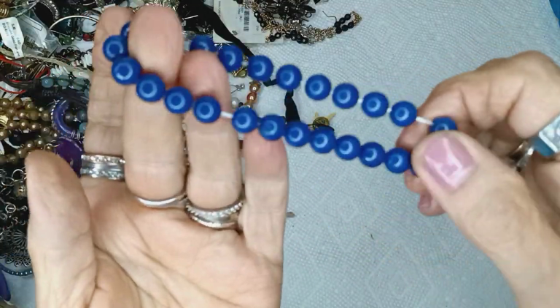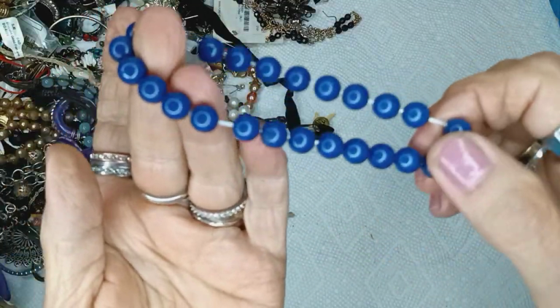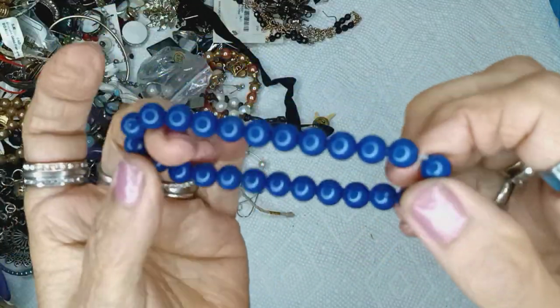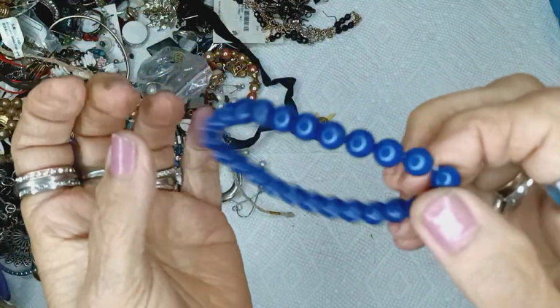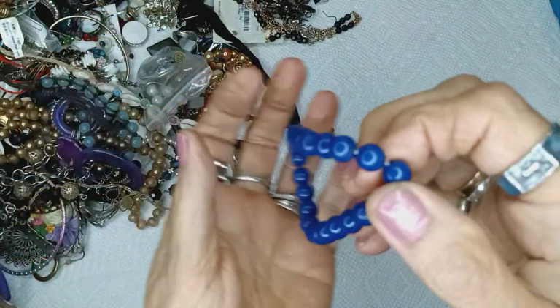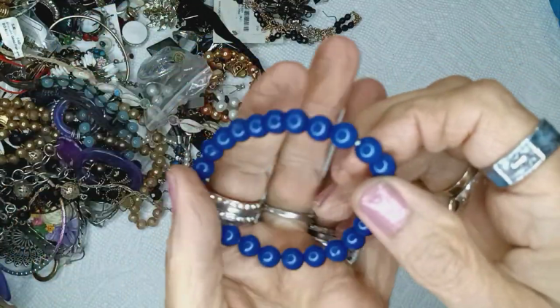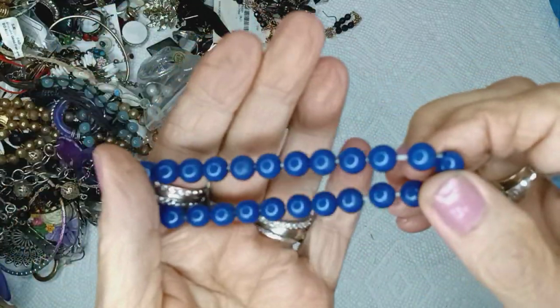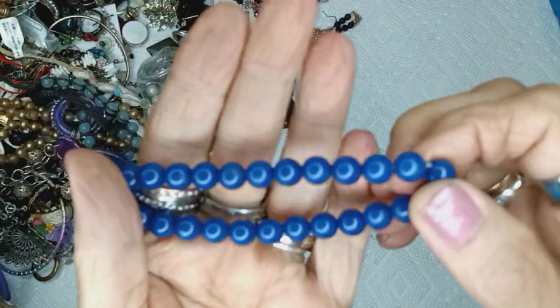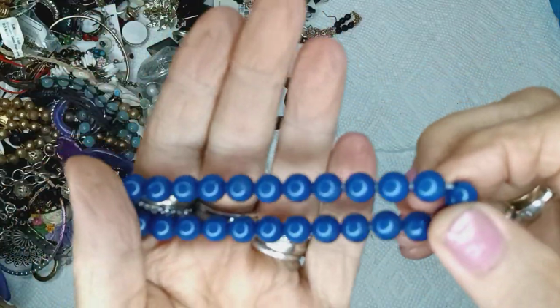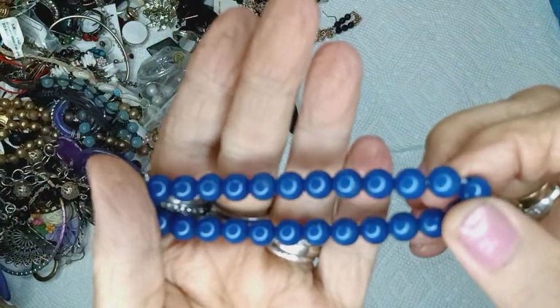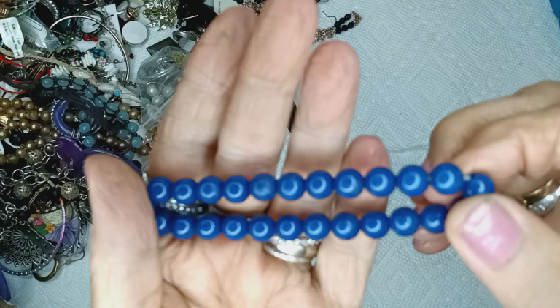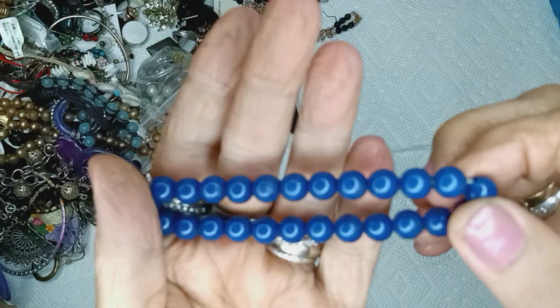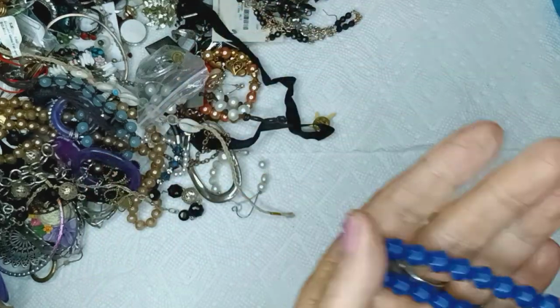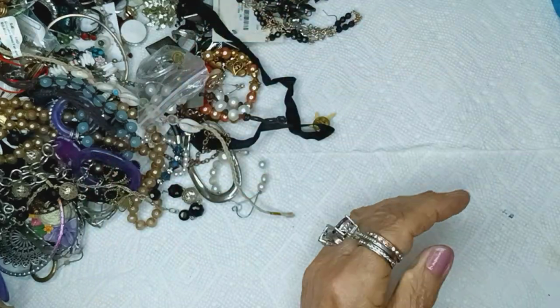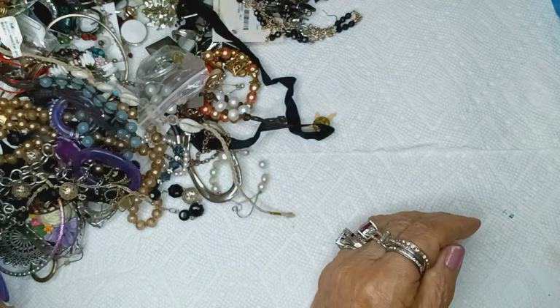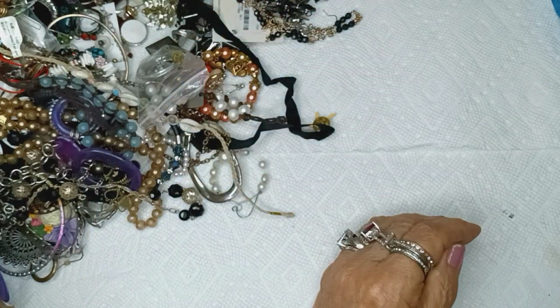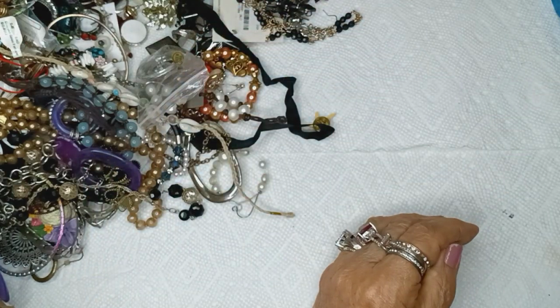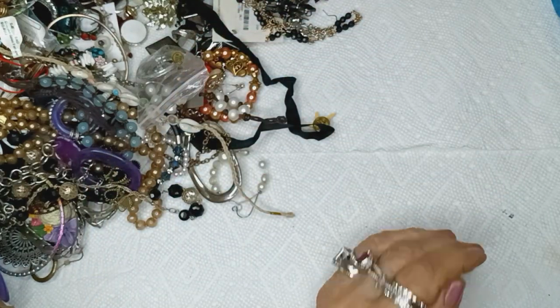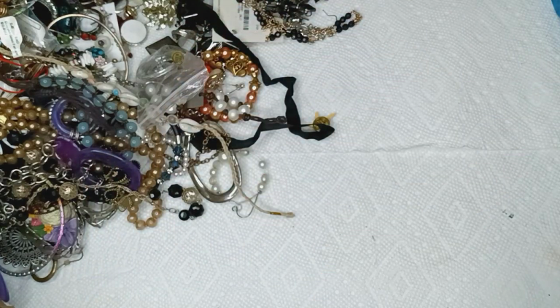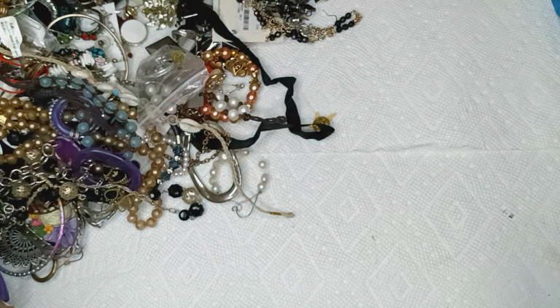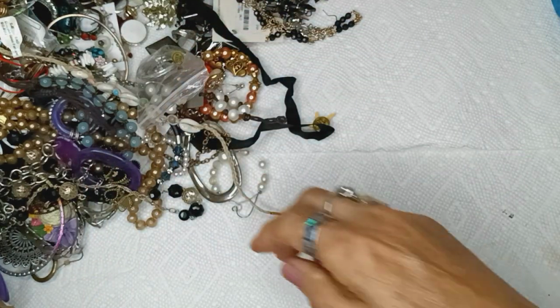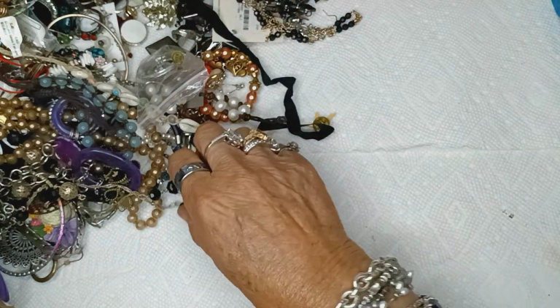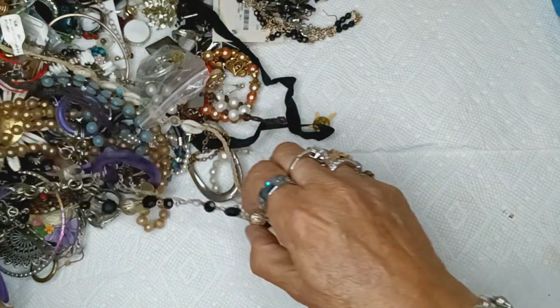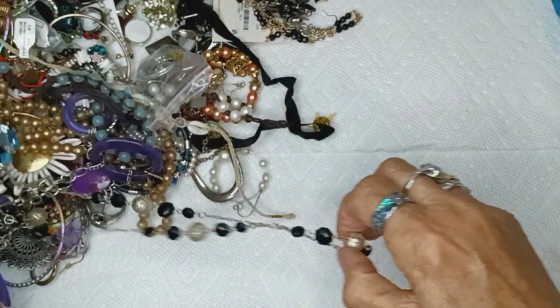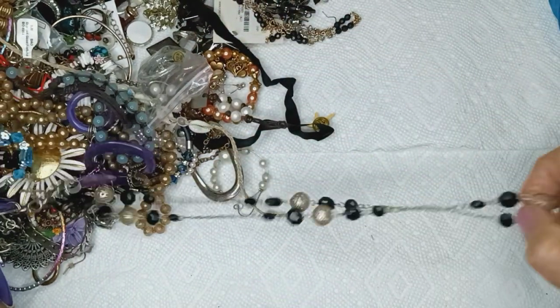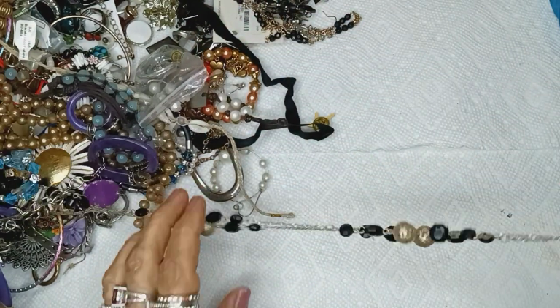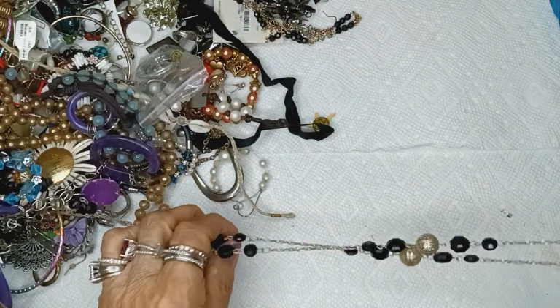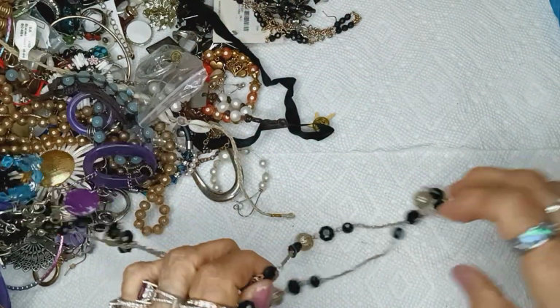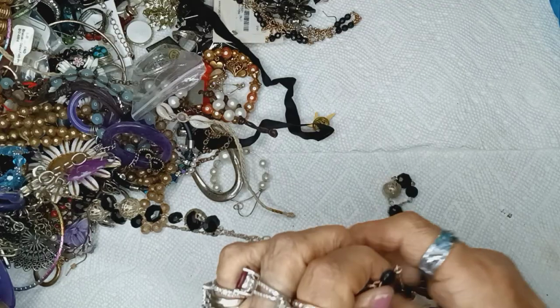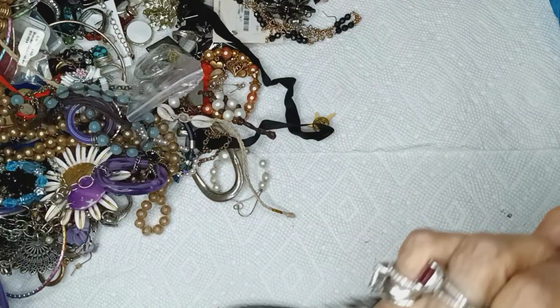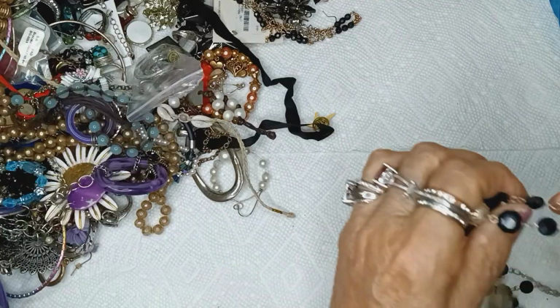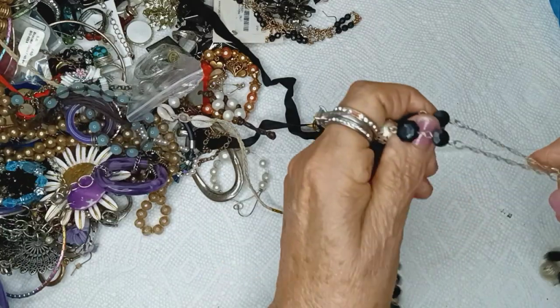This is blue plastic acrylic beads on a stretchy for a dollar — that's a navy blue or a royal blue, depending on where you're from.